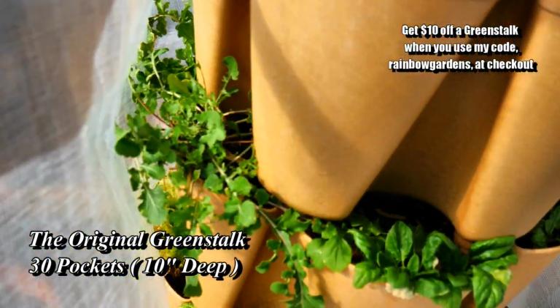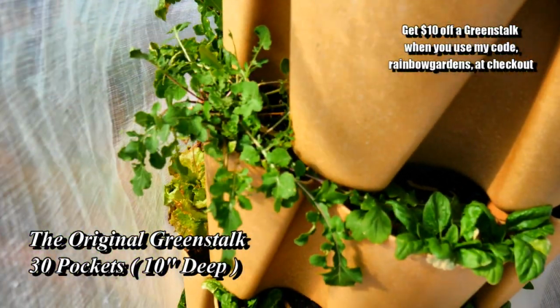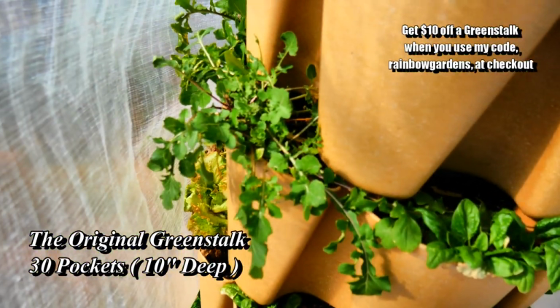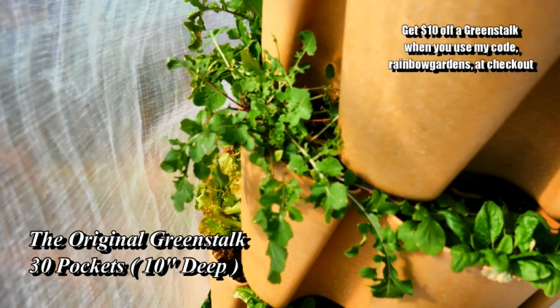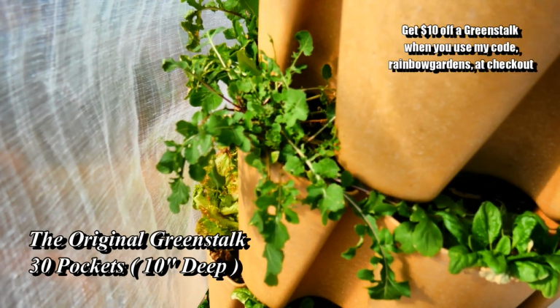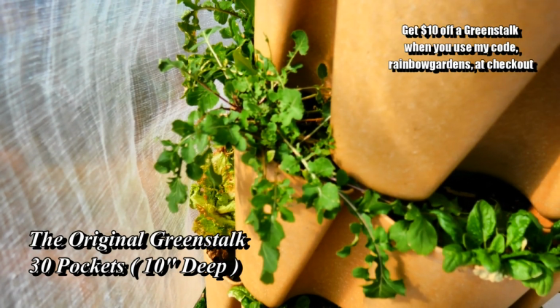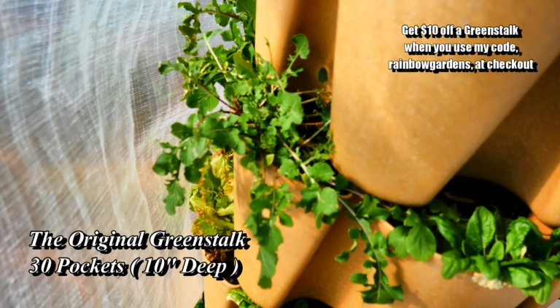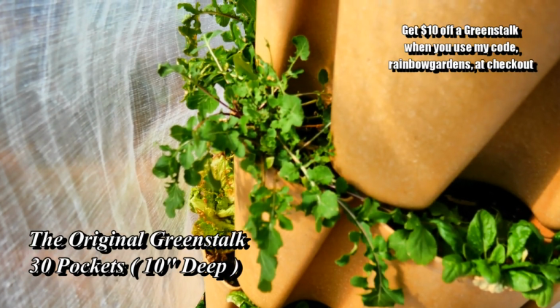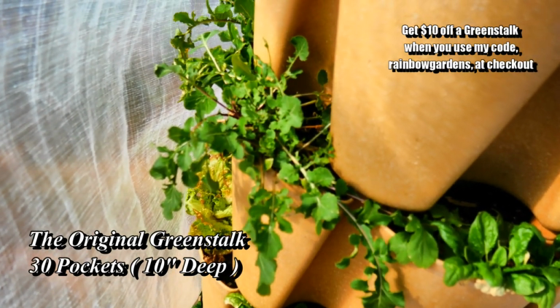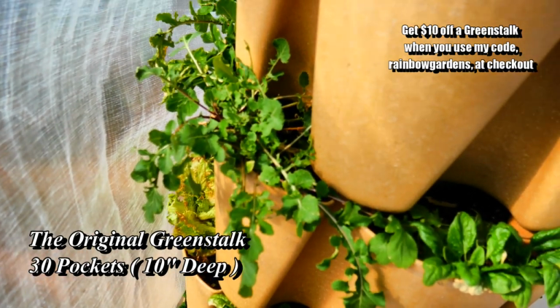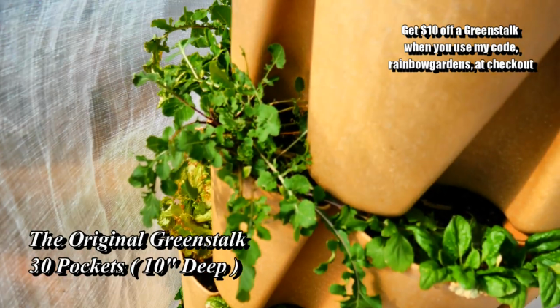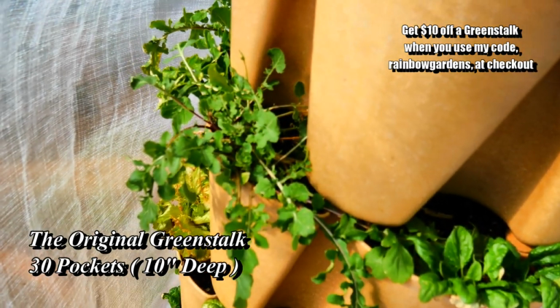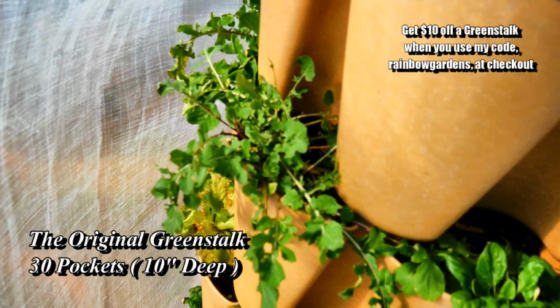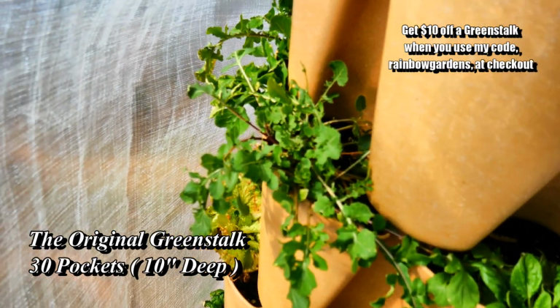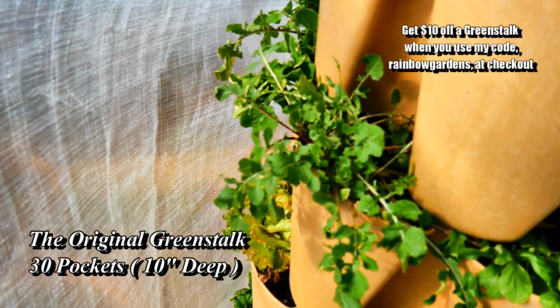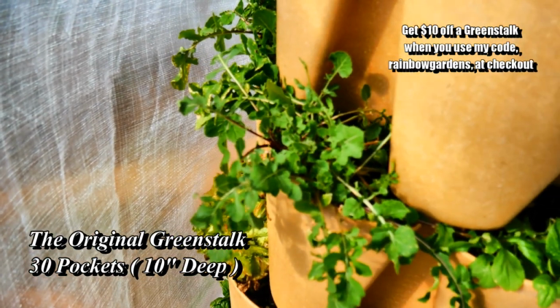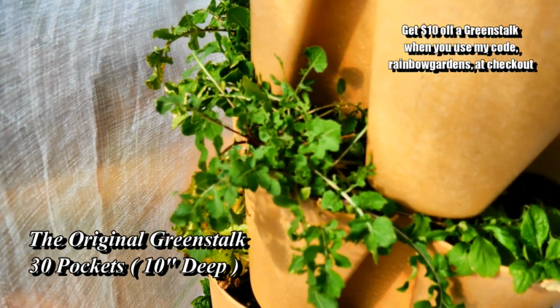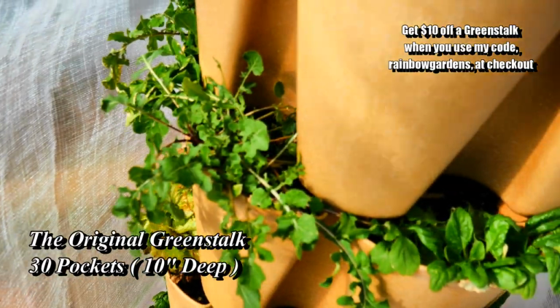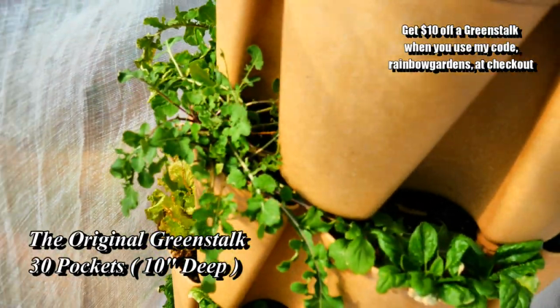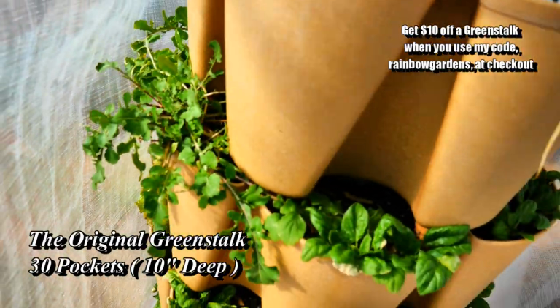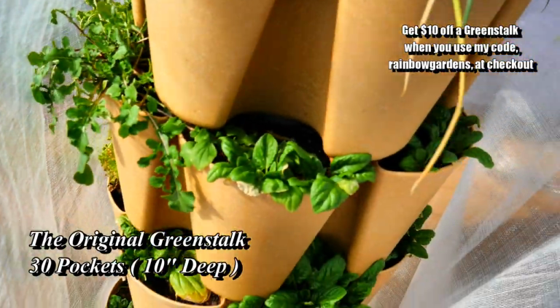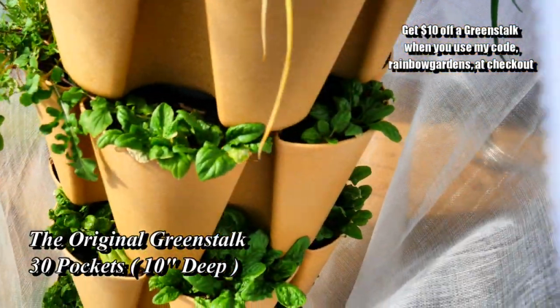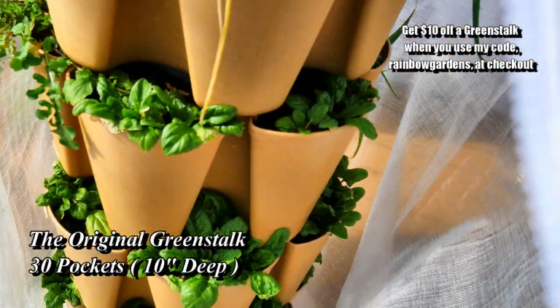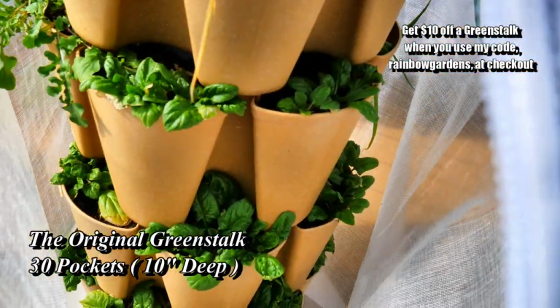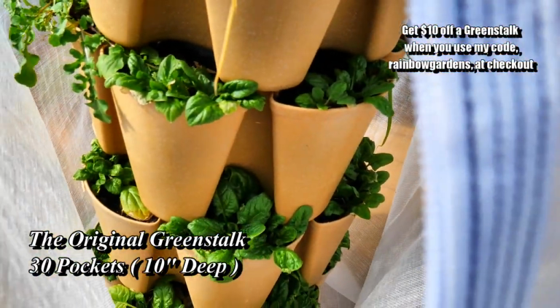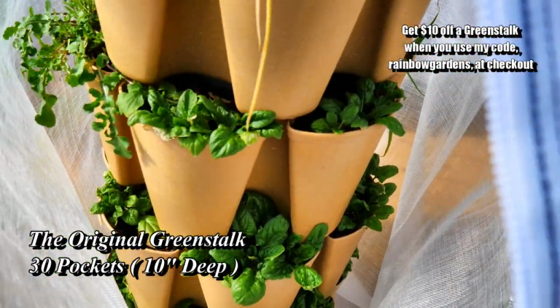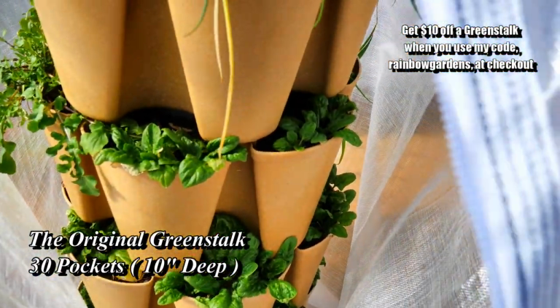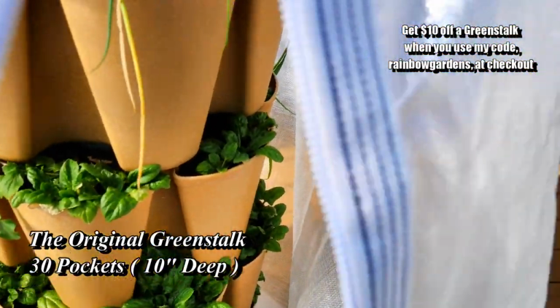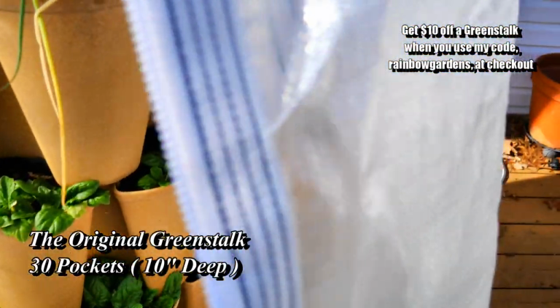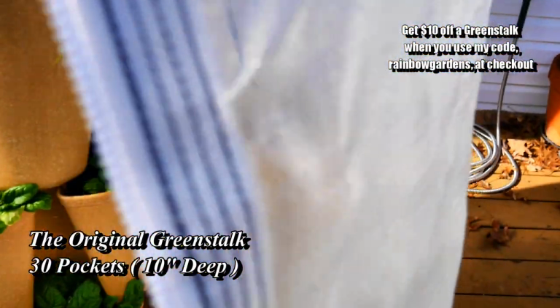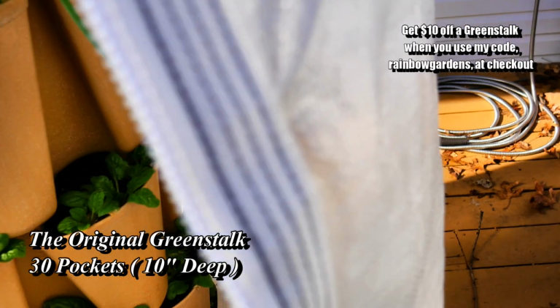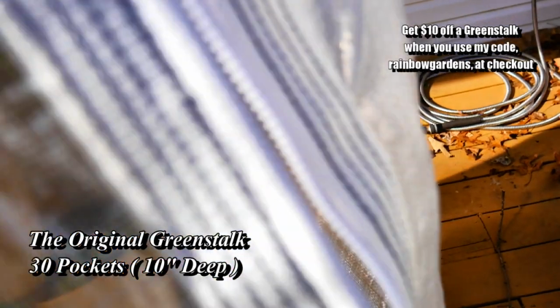Over here is some more spinach — of course I love my spinach and scallions — and then over here it's just a little bit of arugula, which normally I will also lose to the cold temperature. So the frost cover has been working real nice; I really like it.